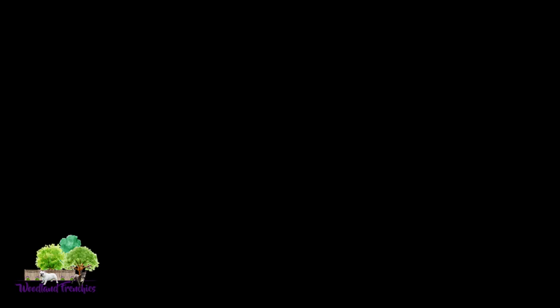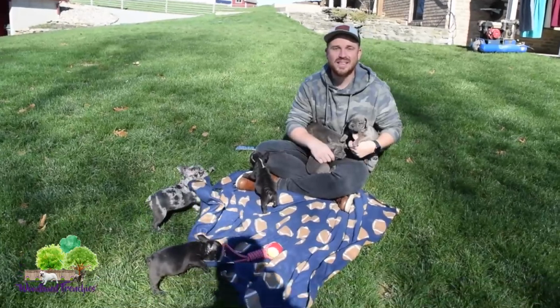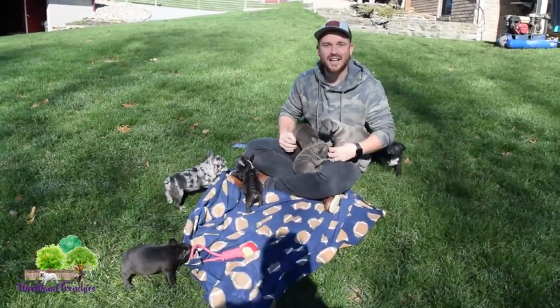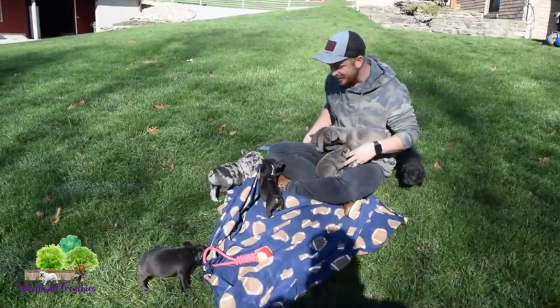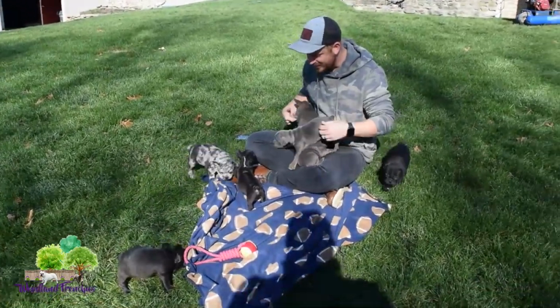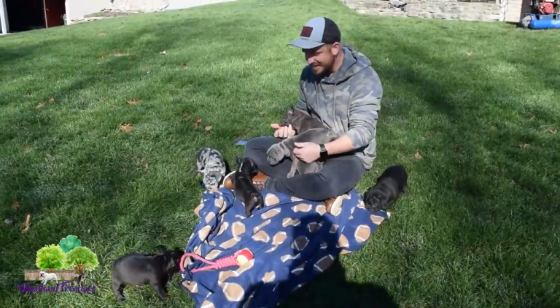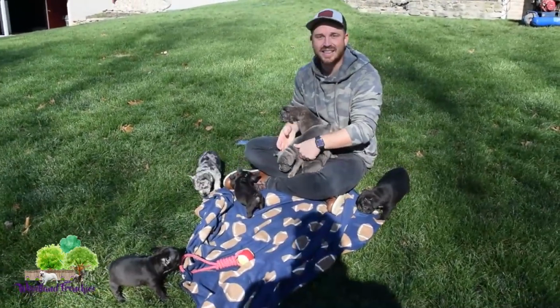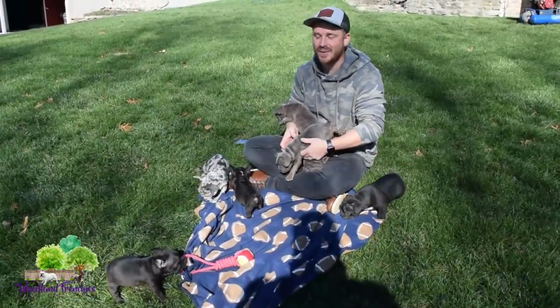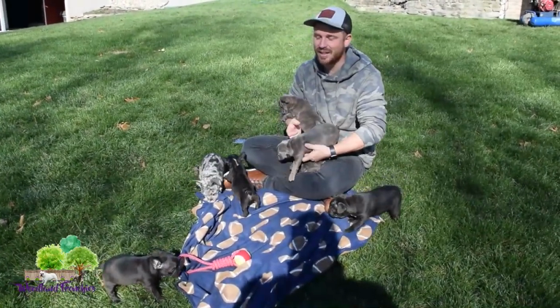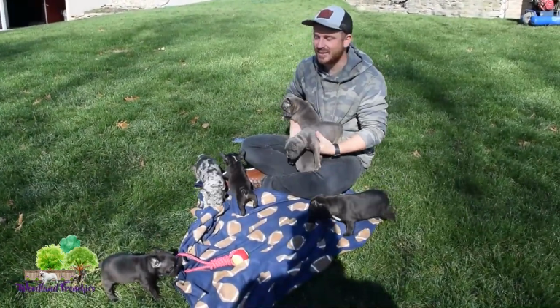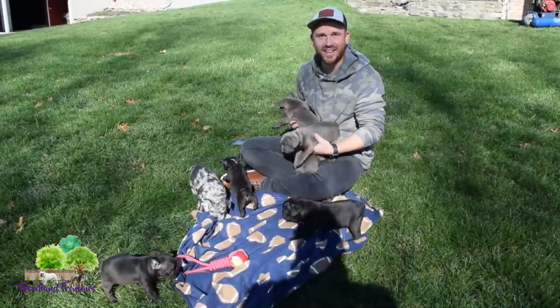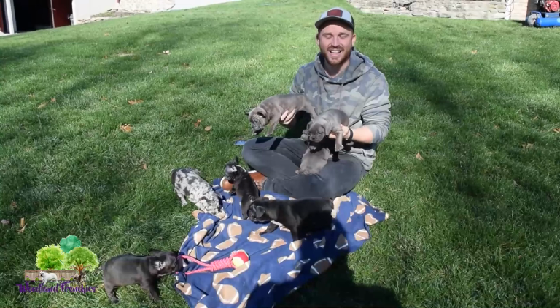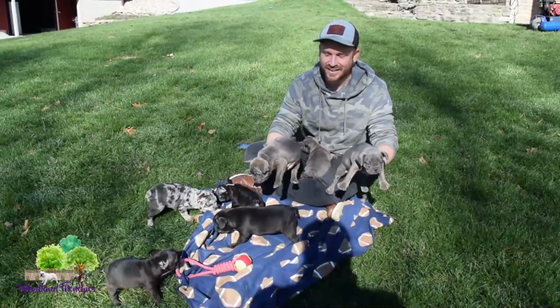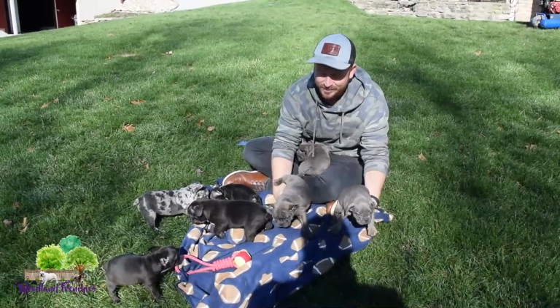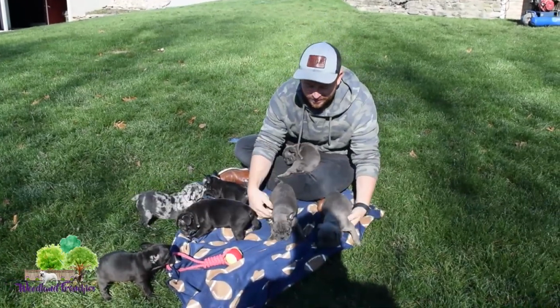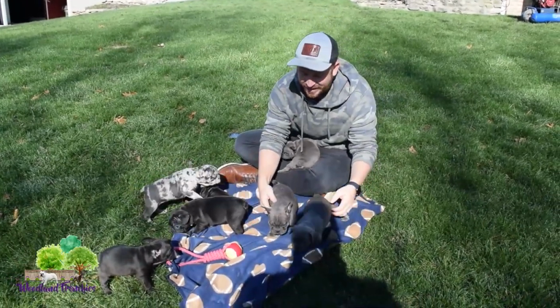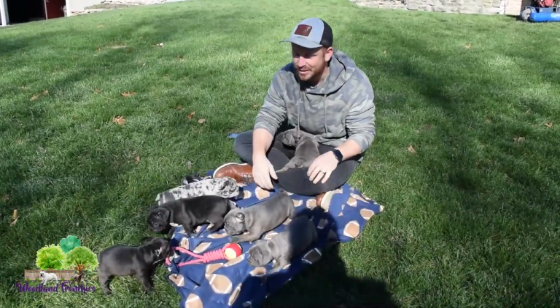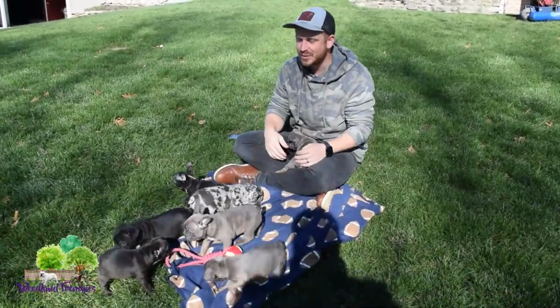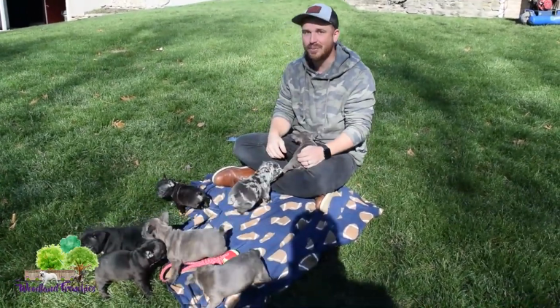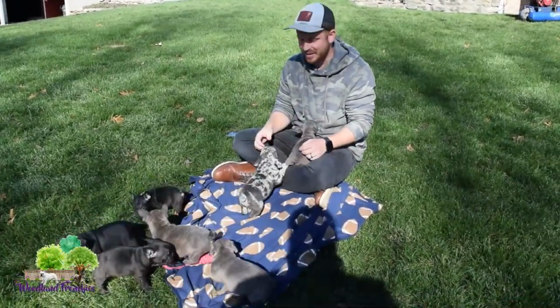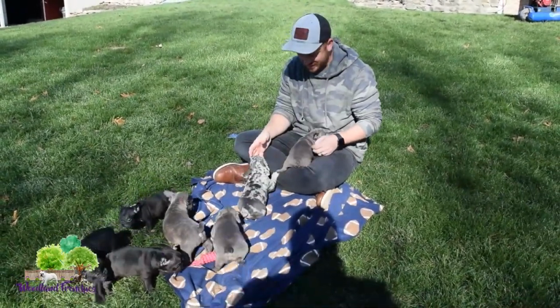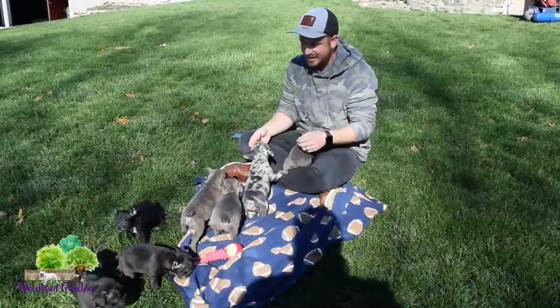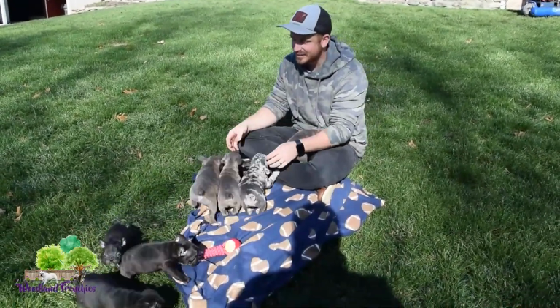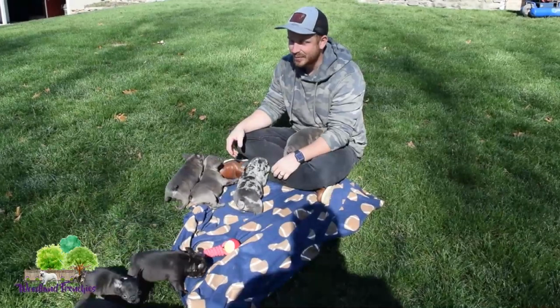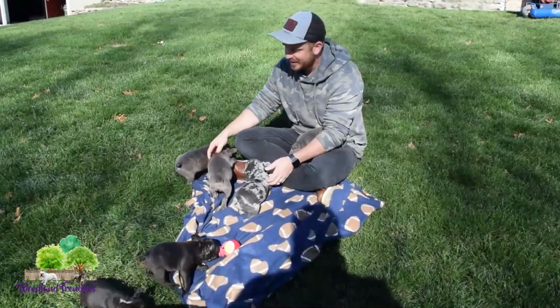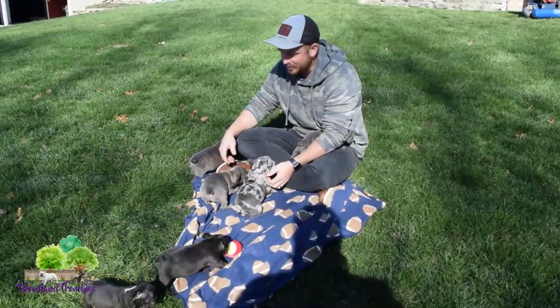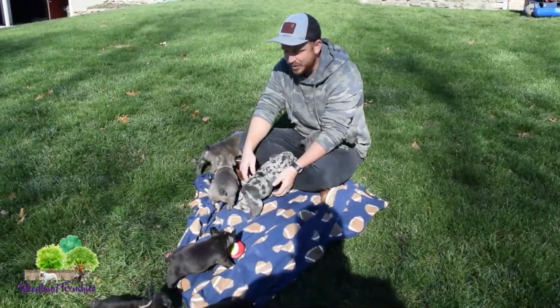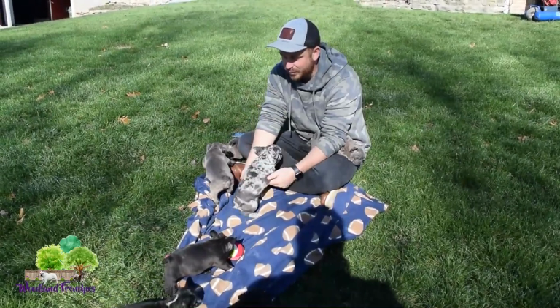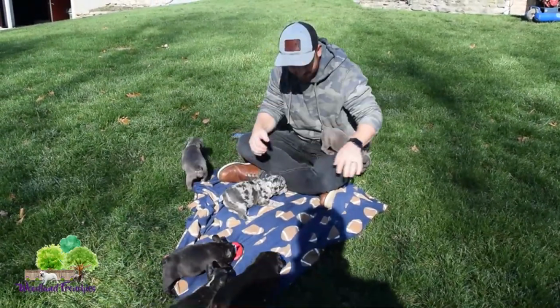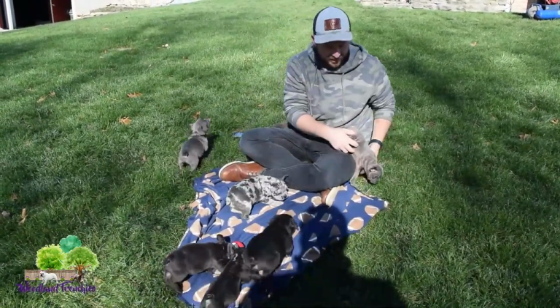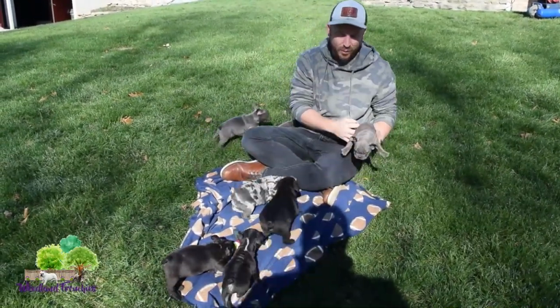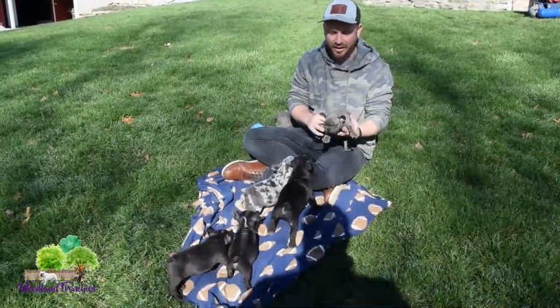Hi everyone, this is Tyler again with Woodland Frenchies, and today we have Bonnie's litter out. We're playing with them right now. I want to just do a litter update with them — go through each one, show you them, watch them play.